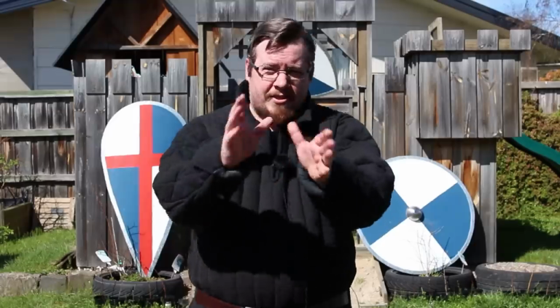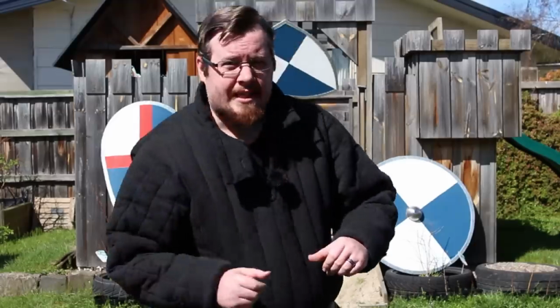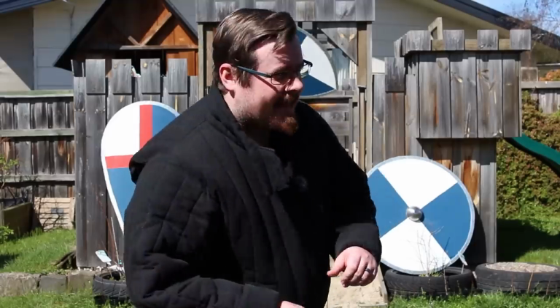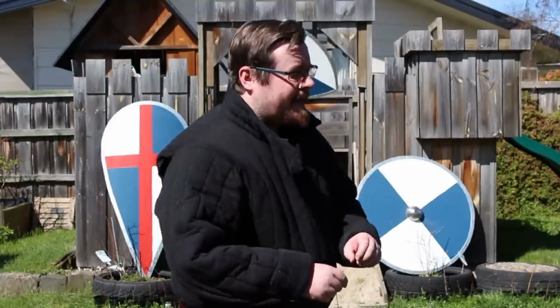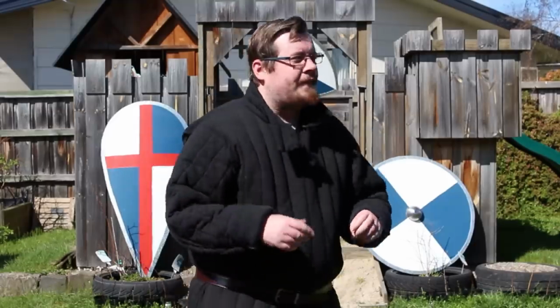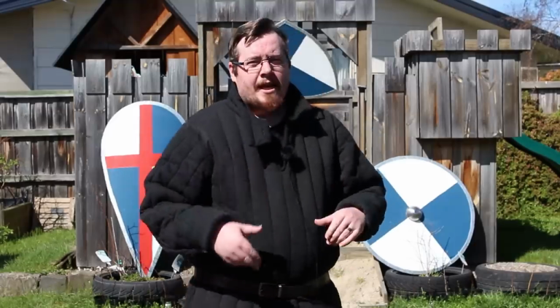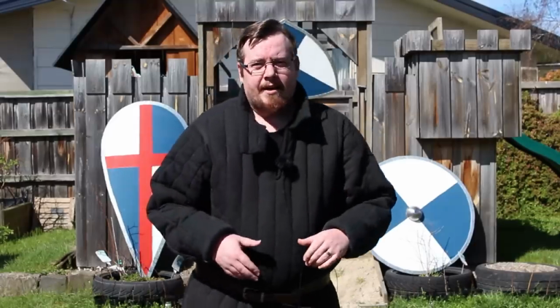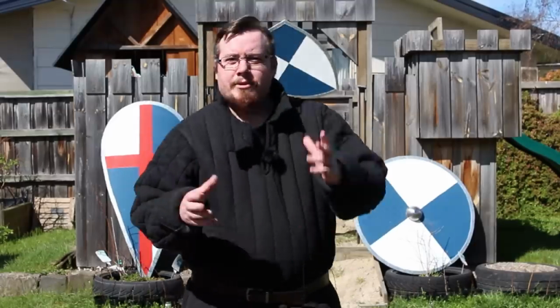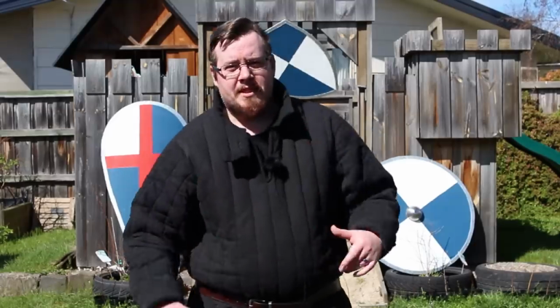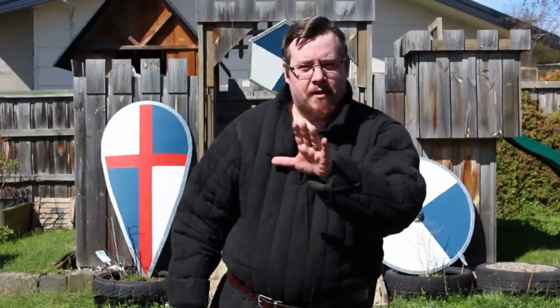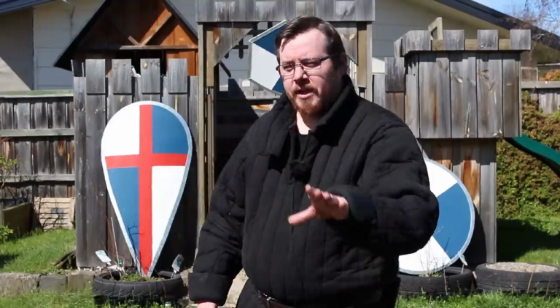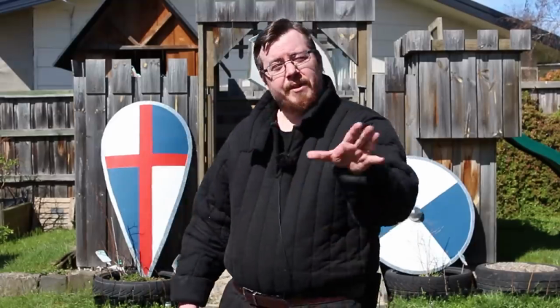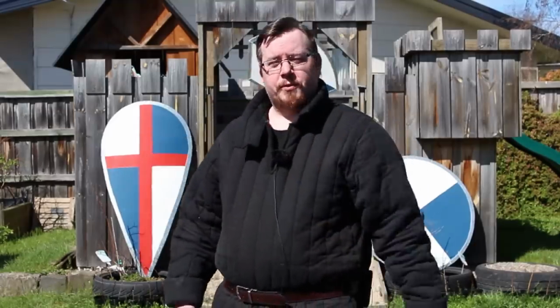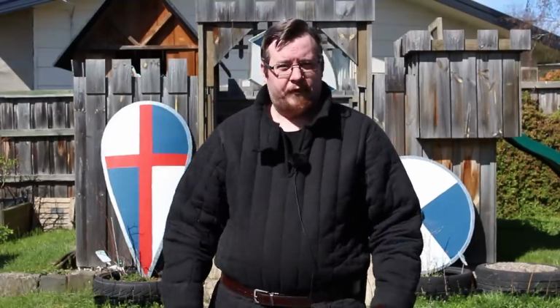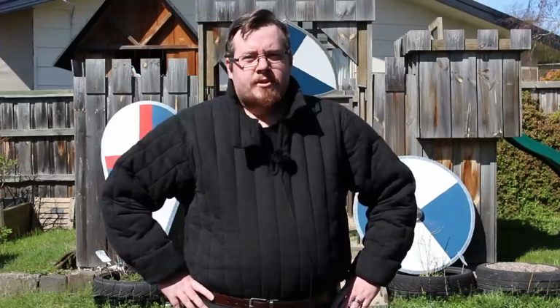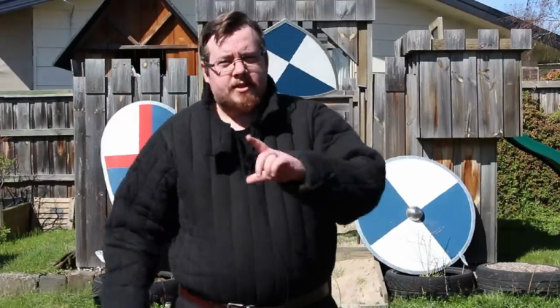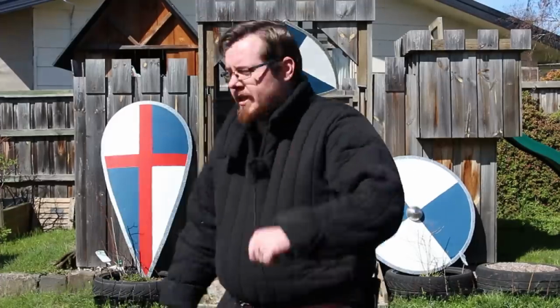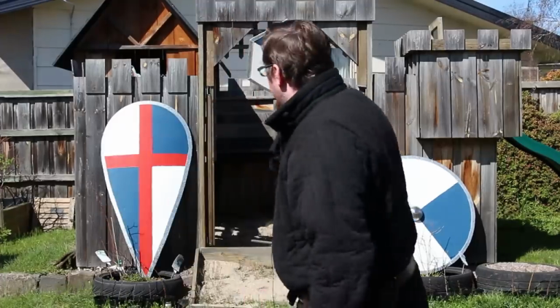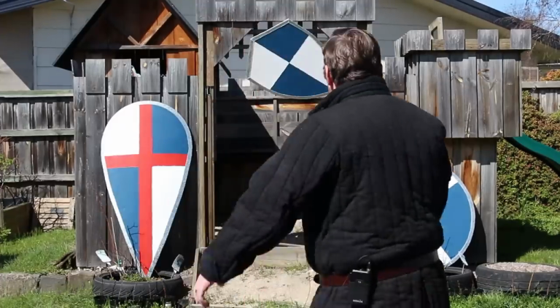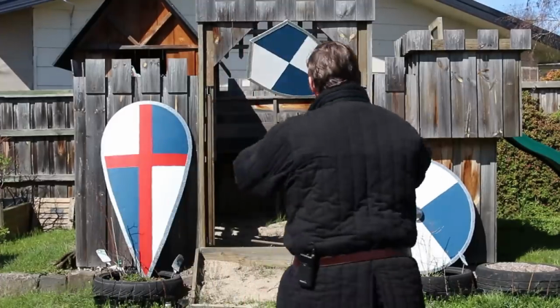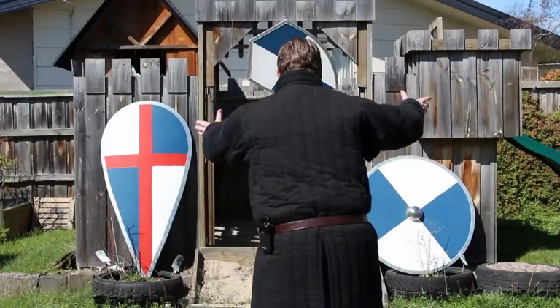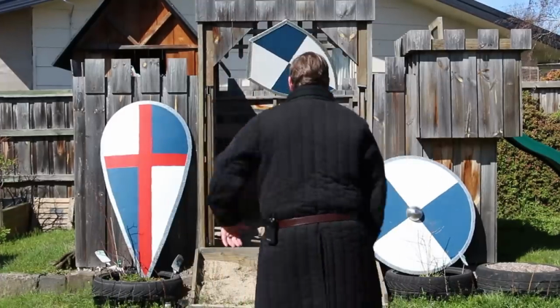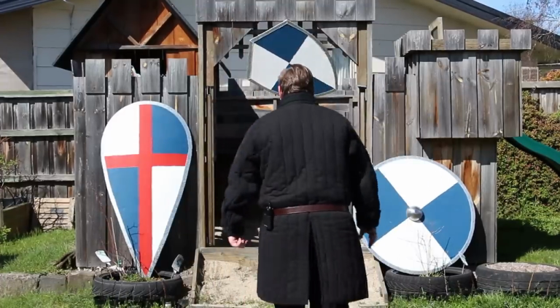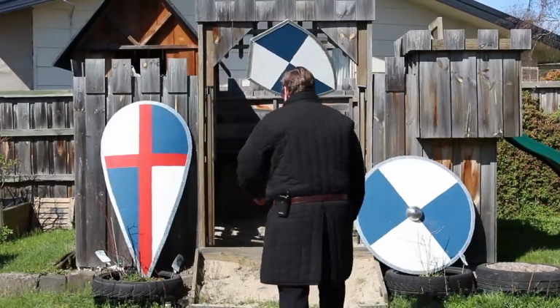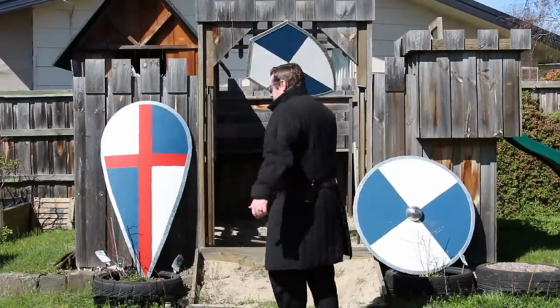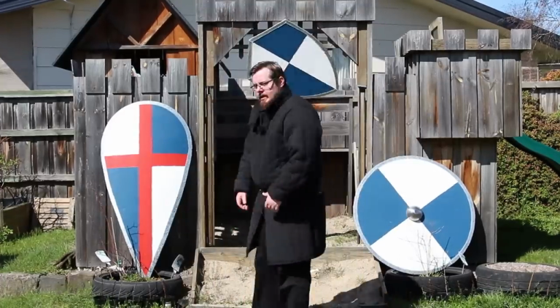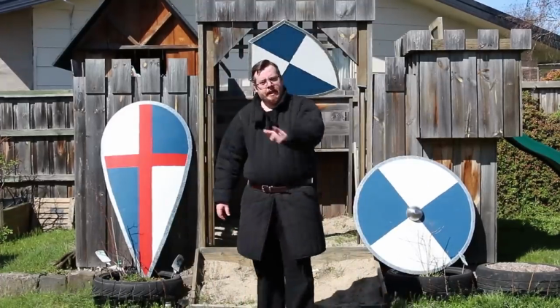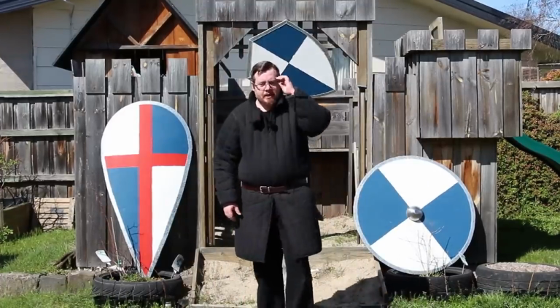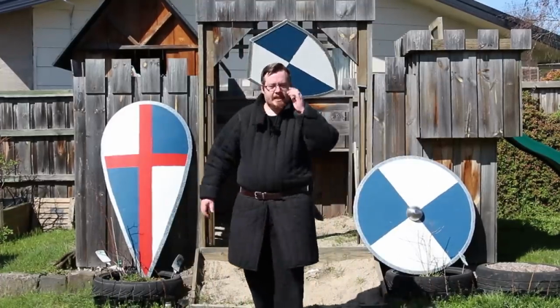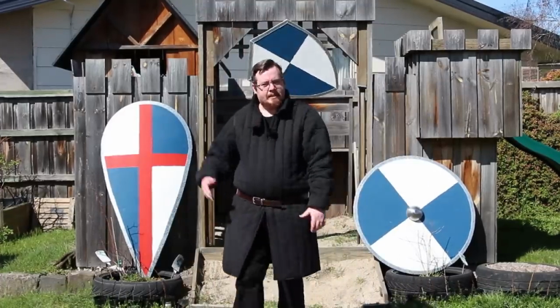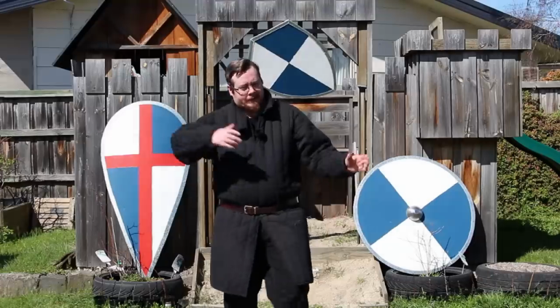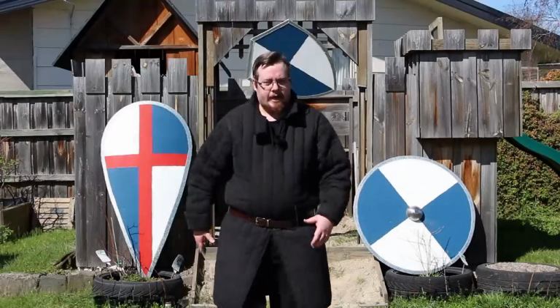There are some interesting things that are kind of funny about shield terms that I also want to share with you that I haven't talked about before. To kick us off, I want to tell you what these shields were called historically, because we need proper designations to tell shields from one another.